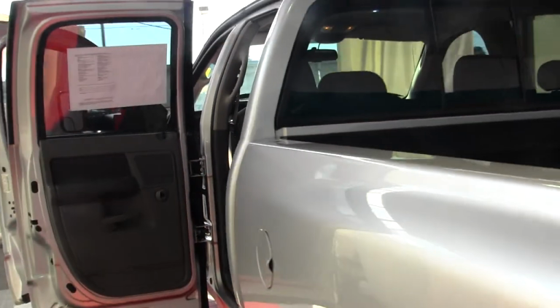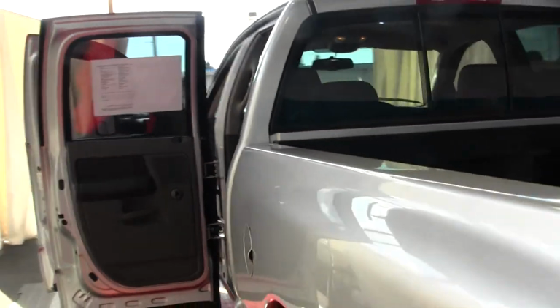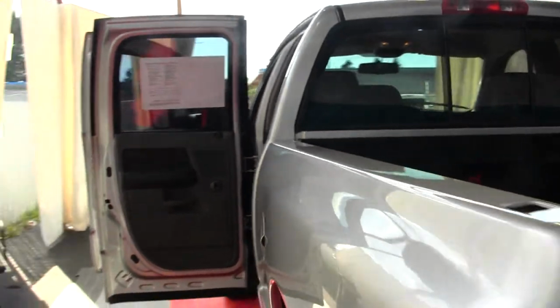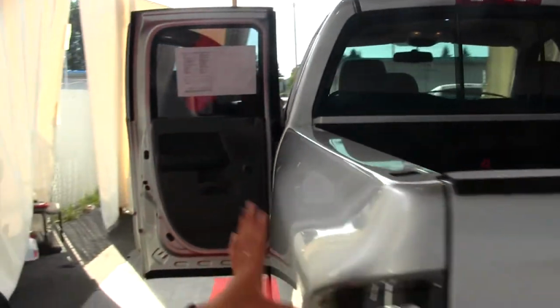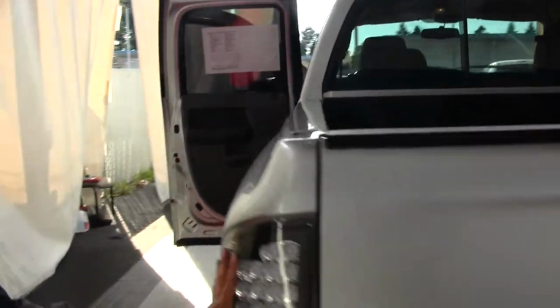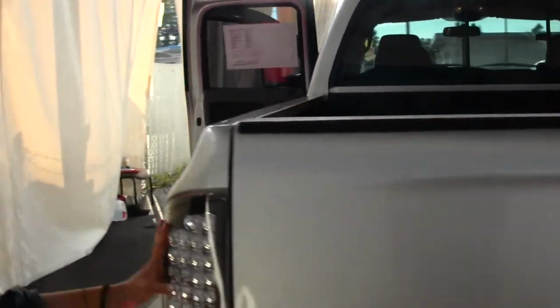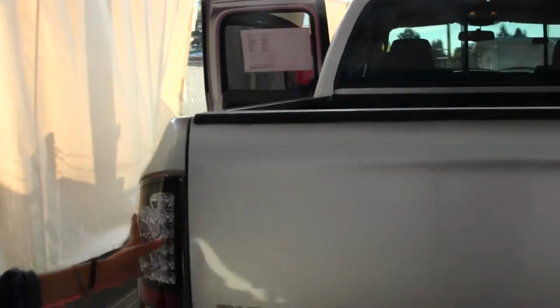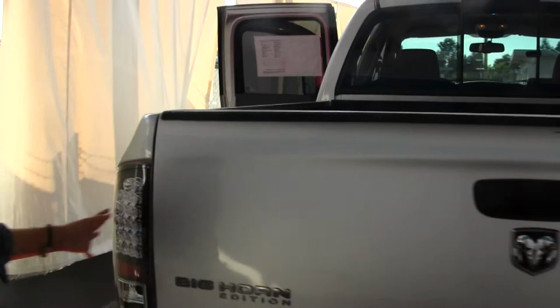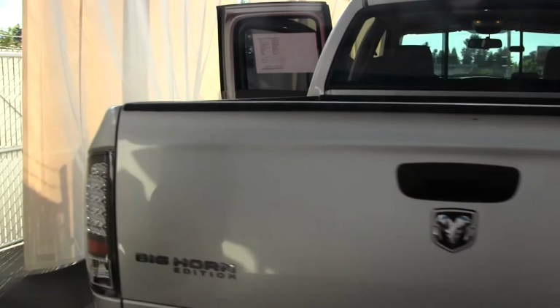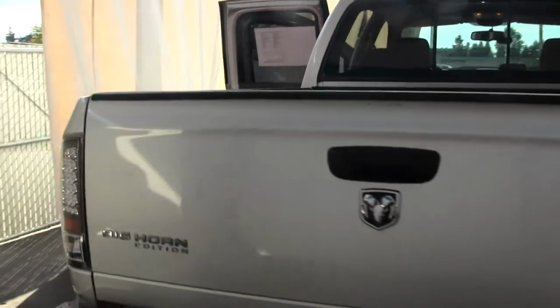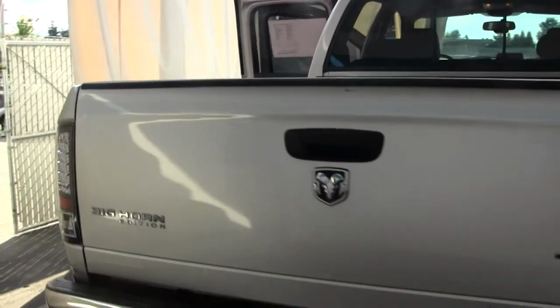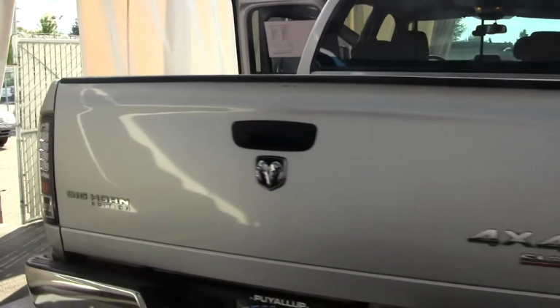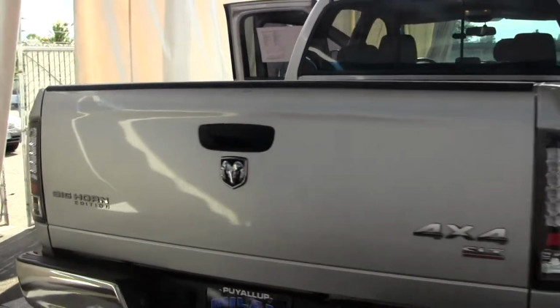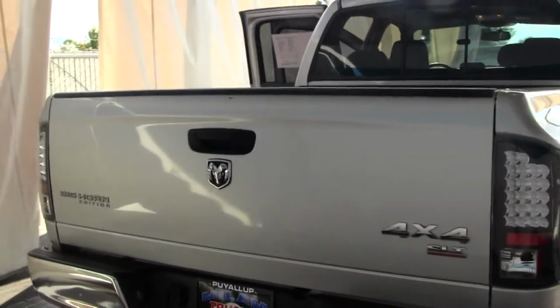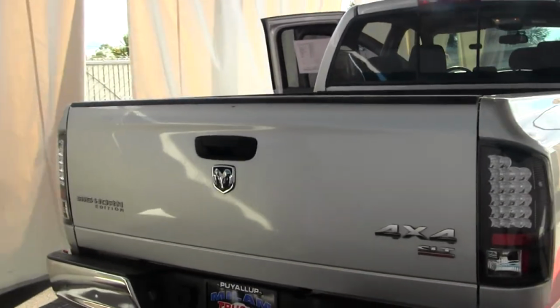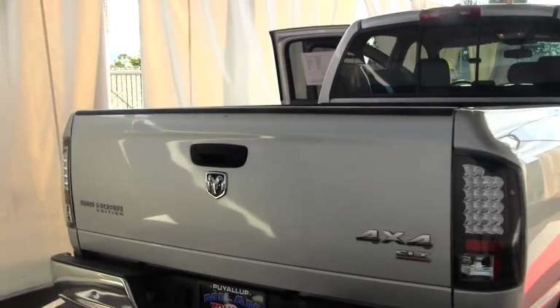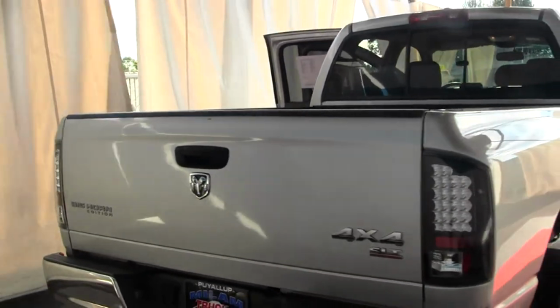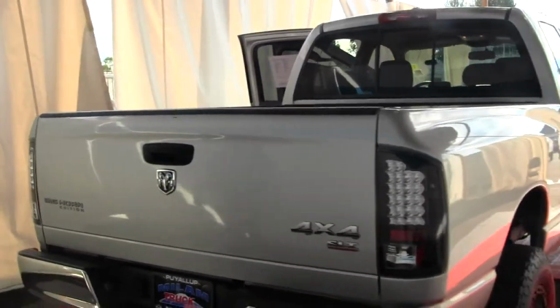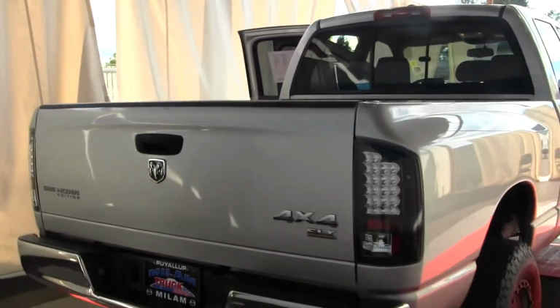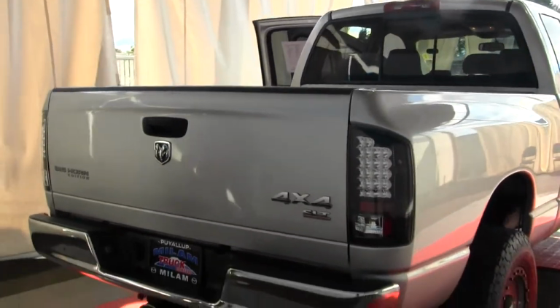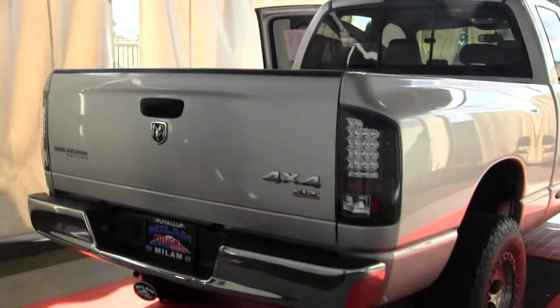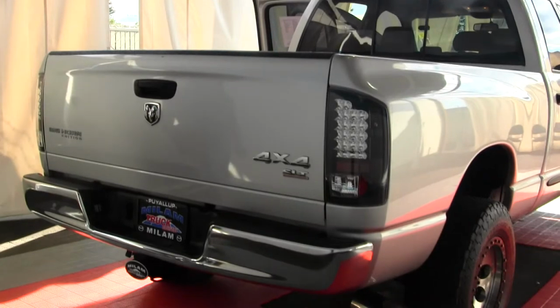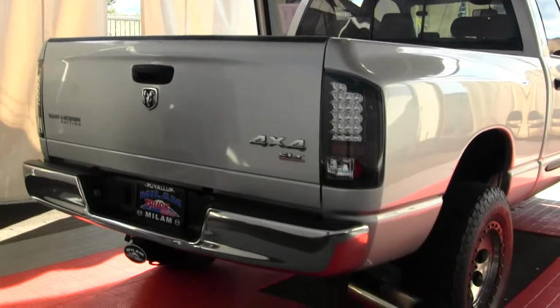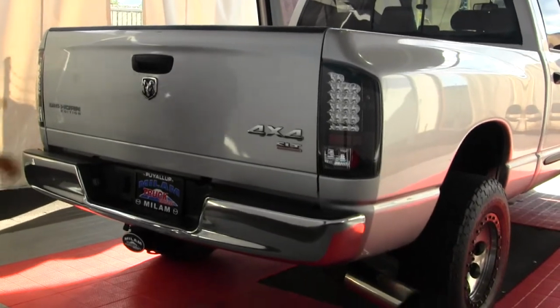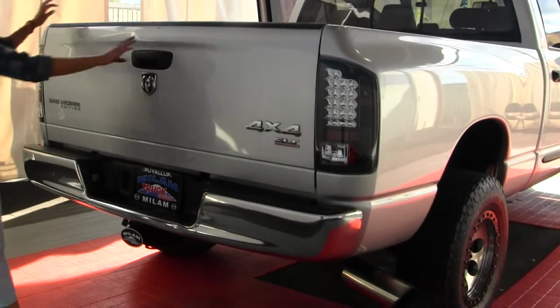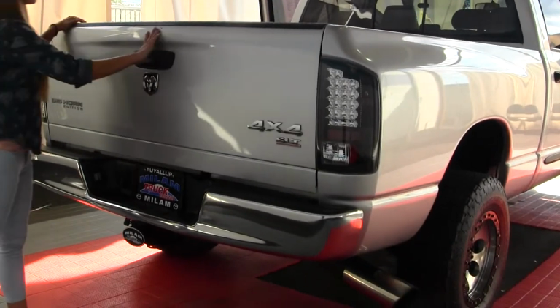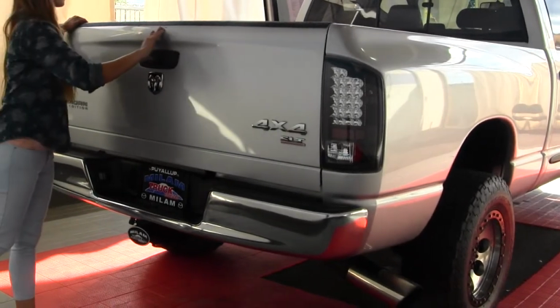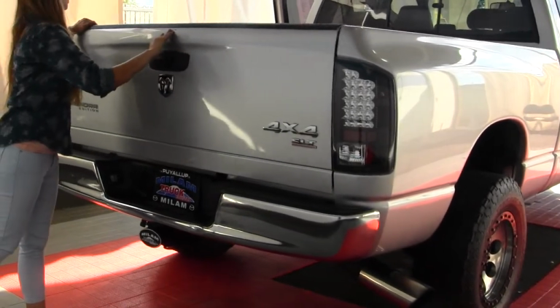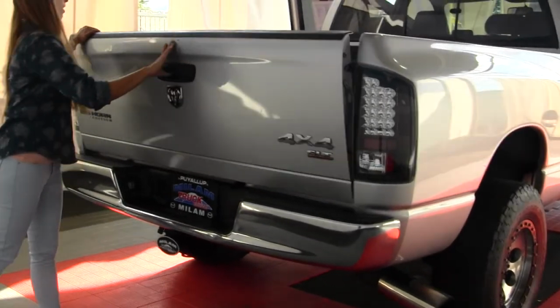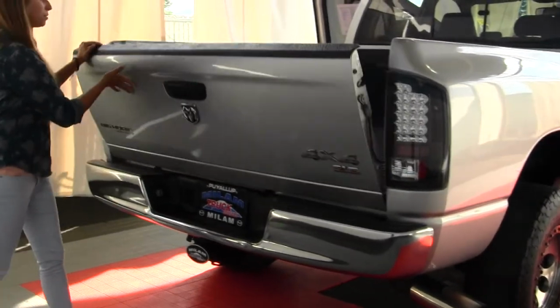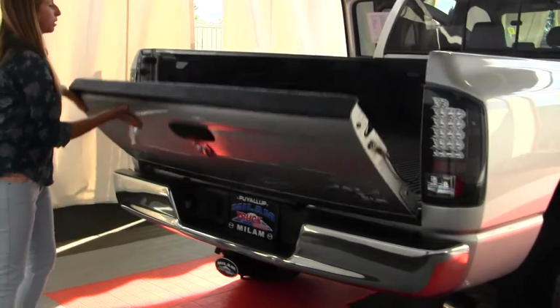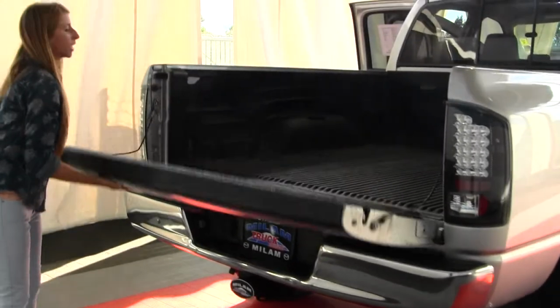You have your aftermarket LED tail lights, a class 3 tow package, custom exhaust, and a plastic bed liner.